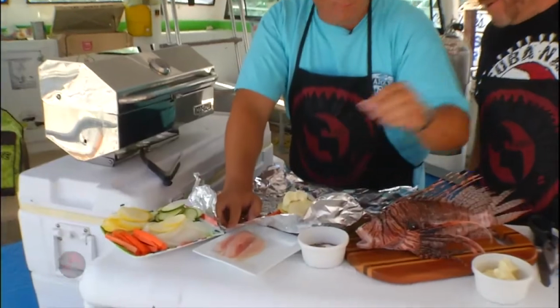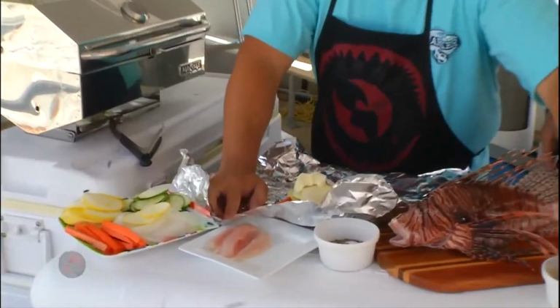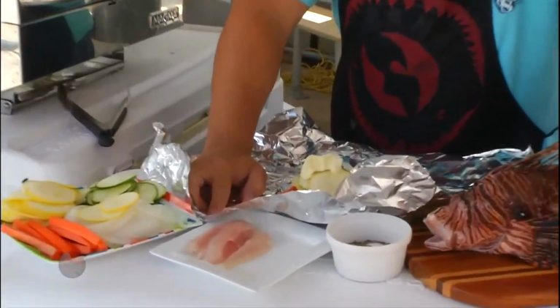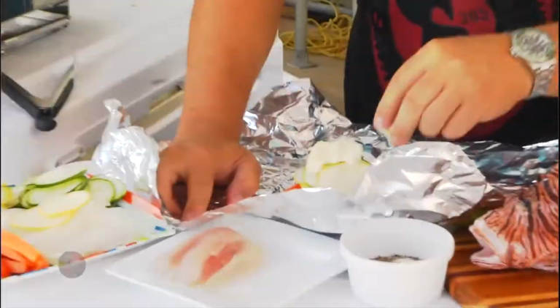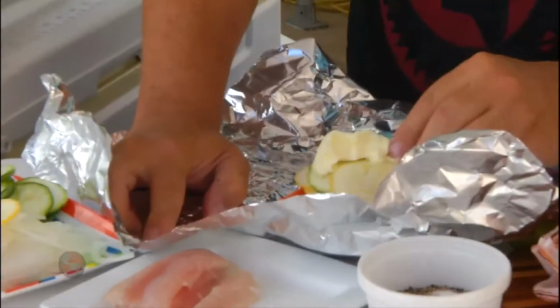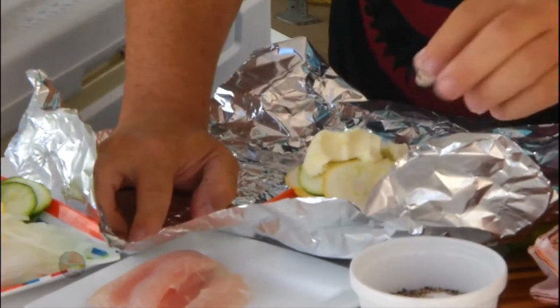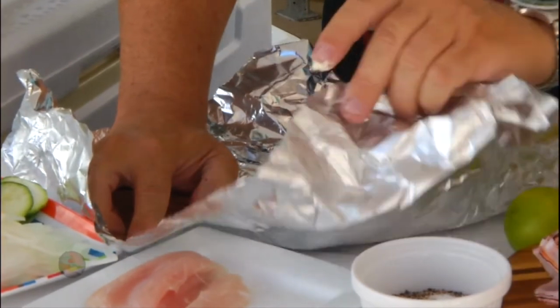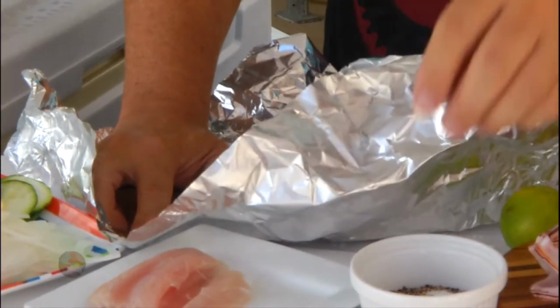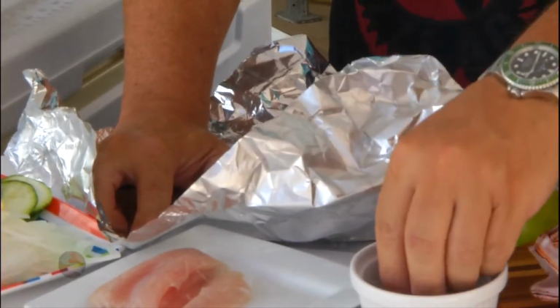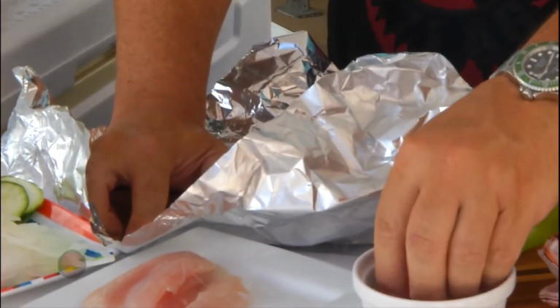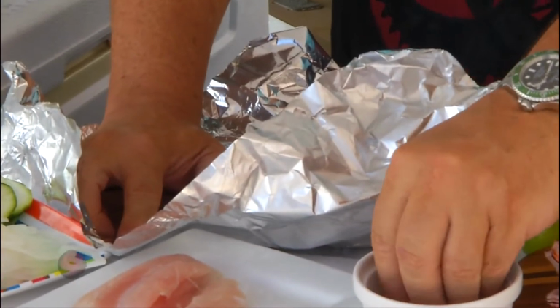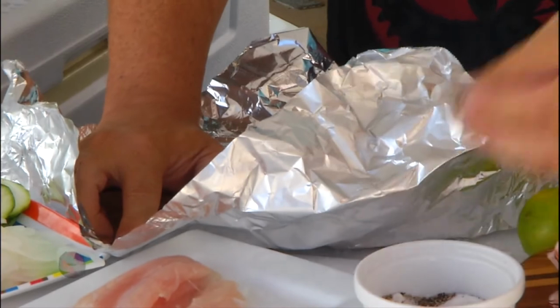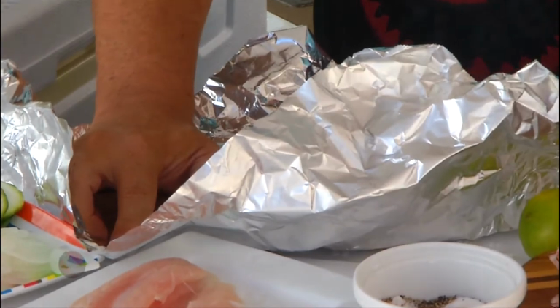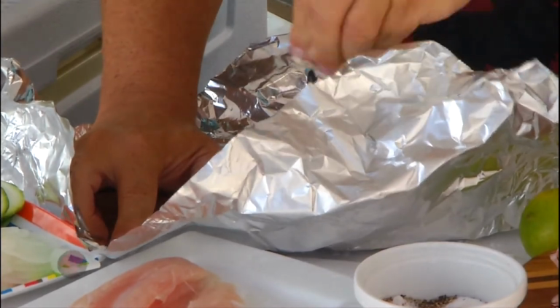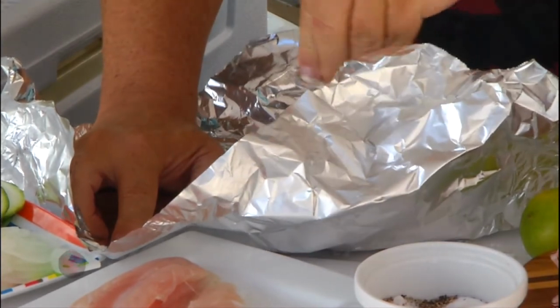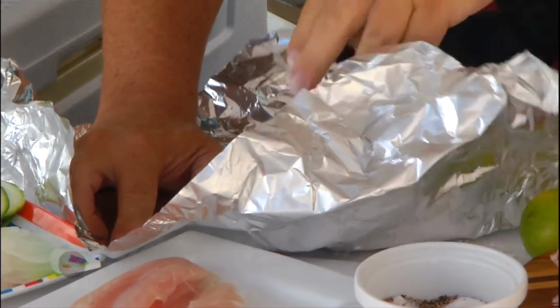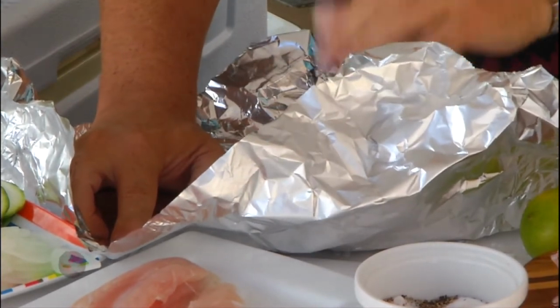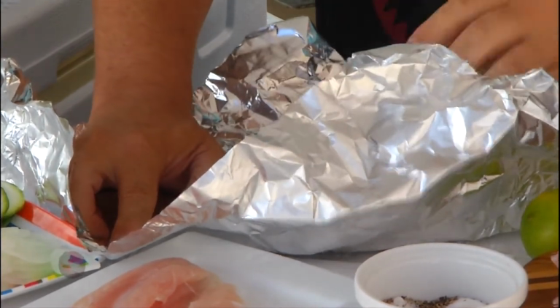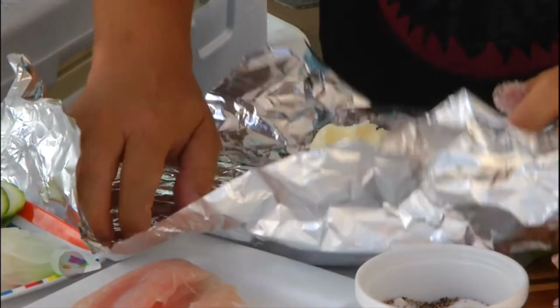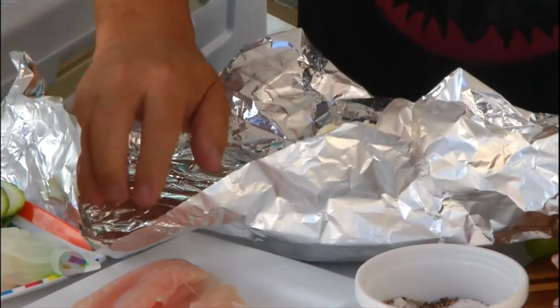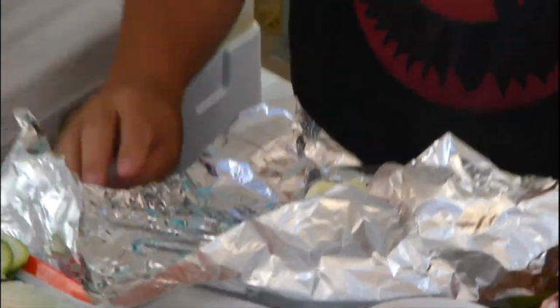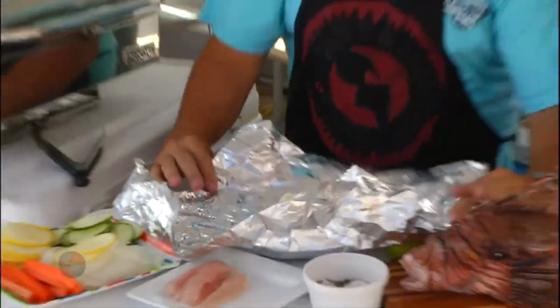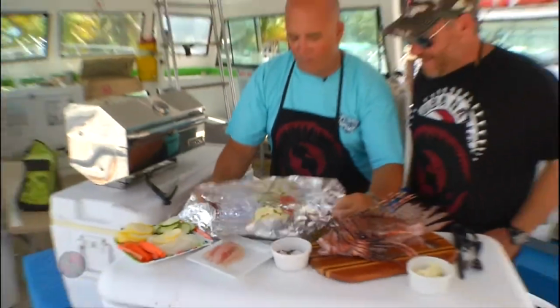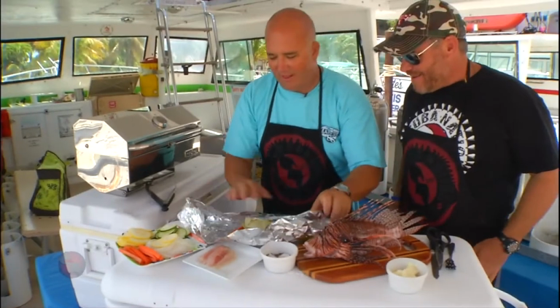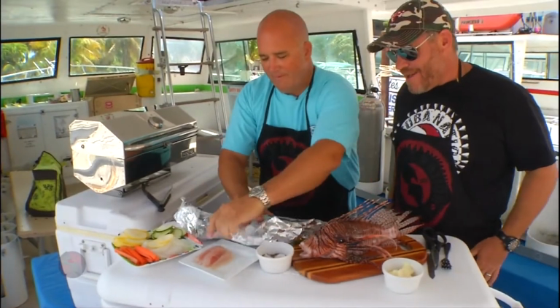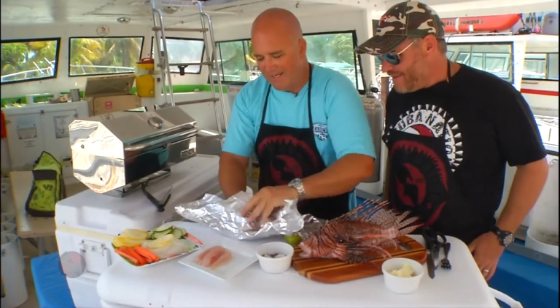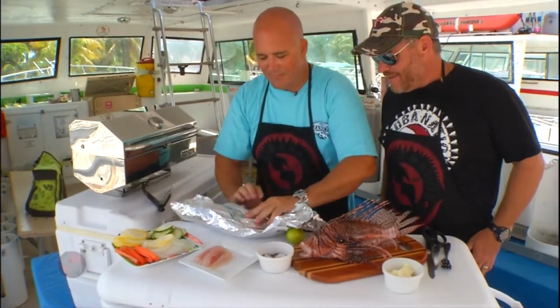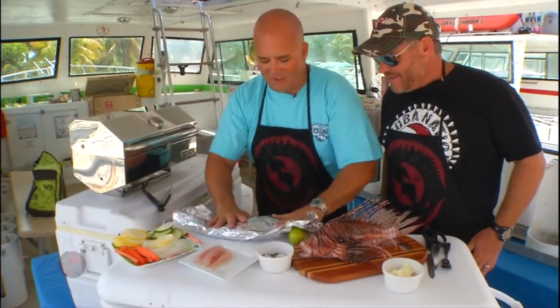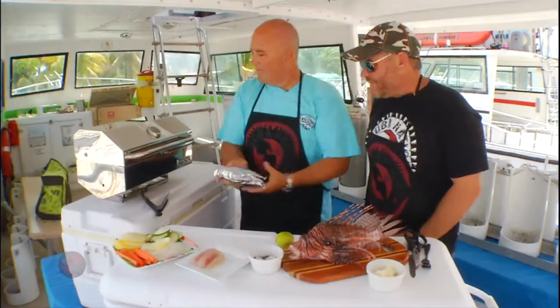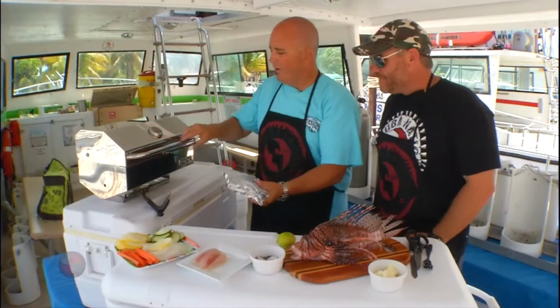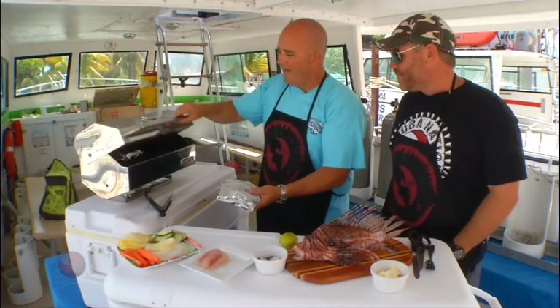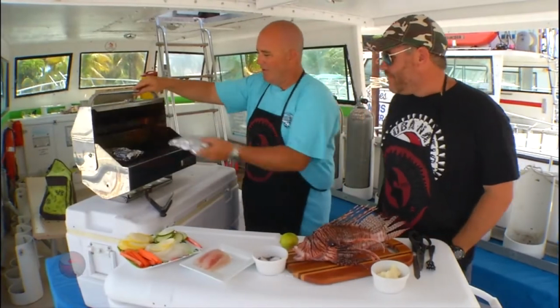Well, you know, butter's like lubrication — it lubricates the system. A little salt and pepper, and that's it. Turn your barbecue grill on high. We're going to fold this all up and make it a nice little package. From here, right into the grill.